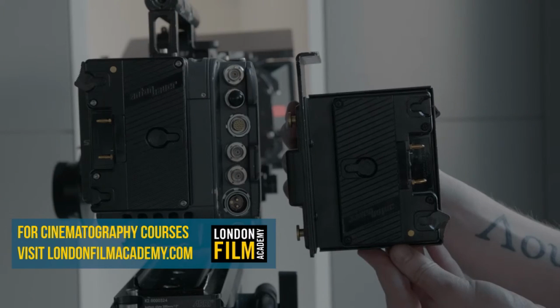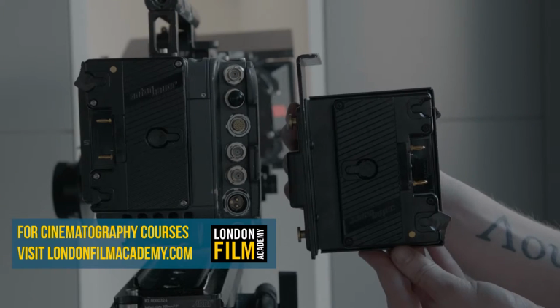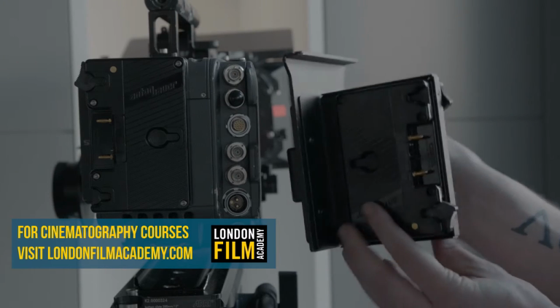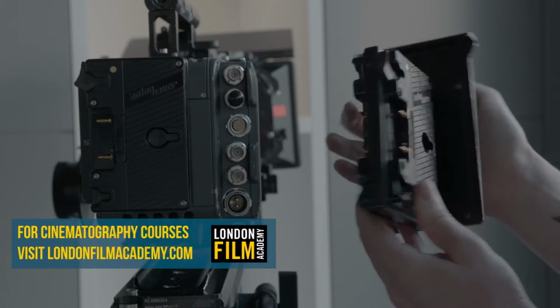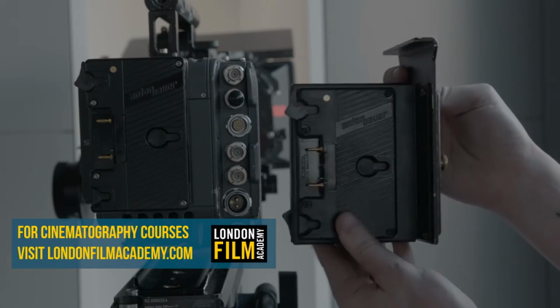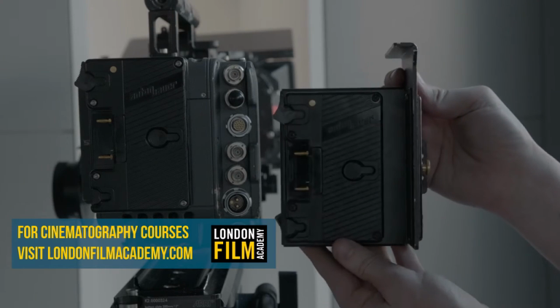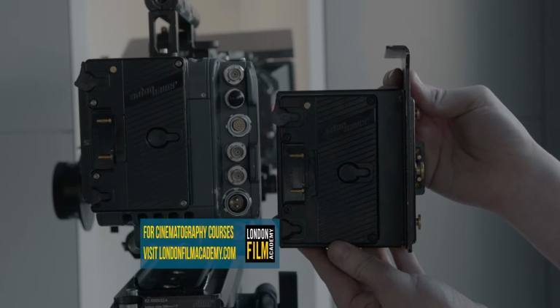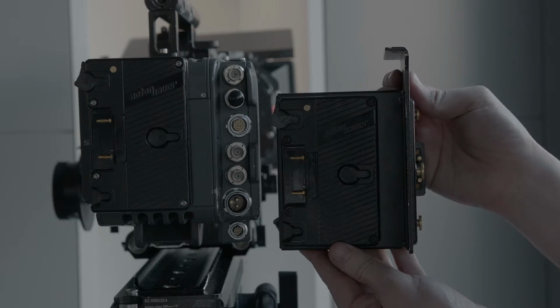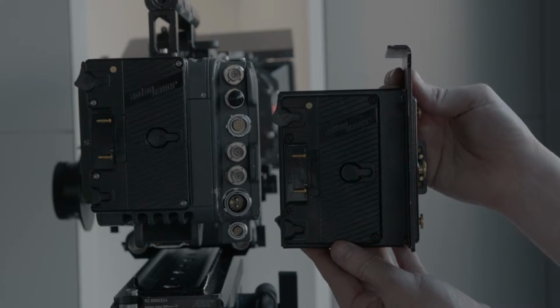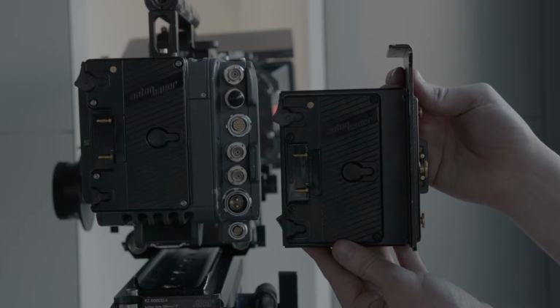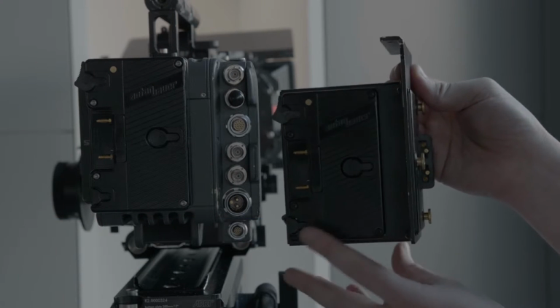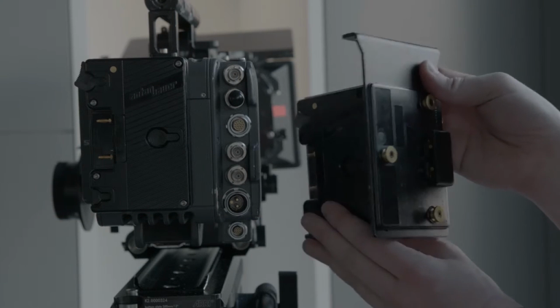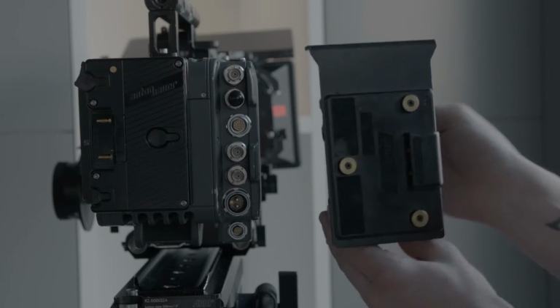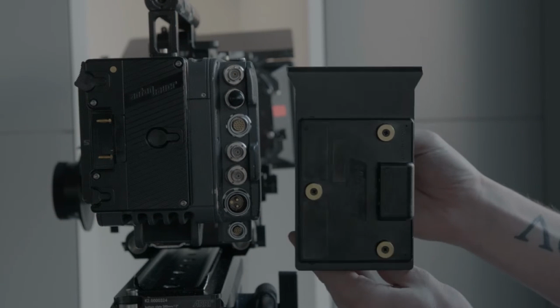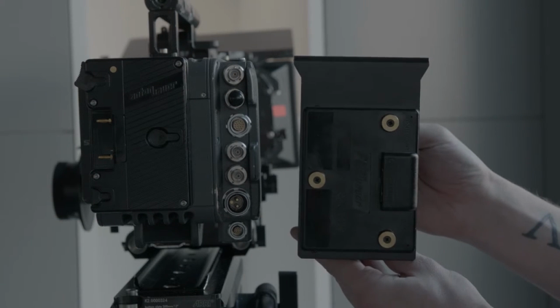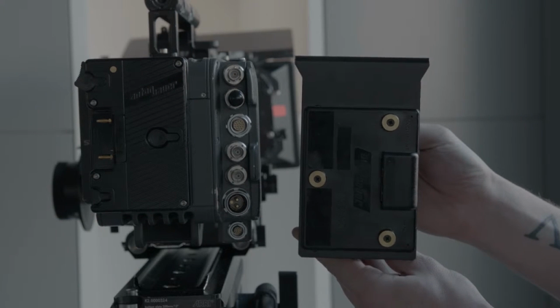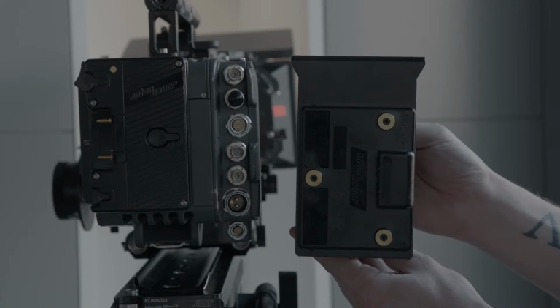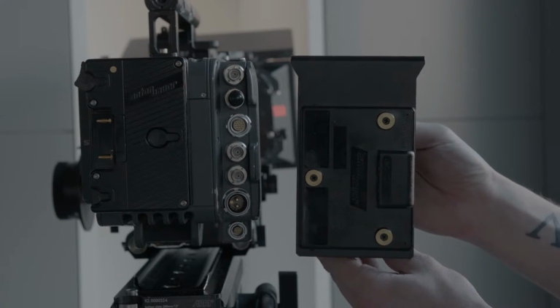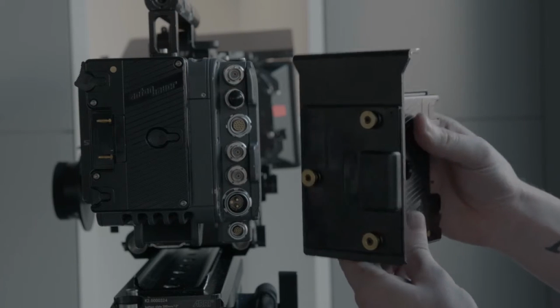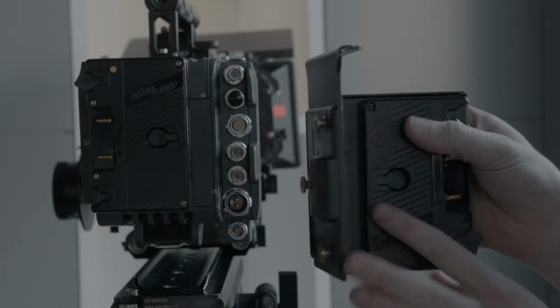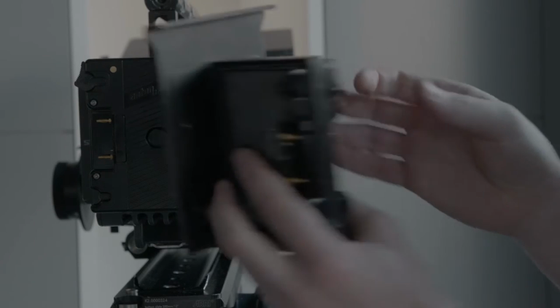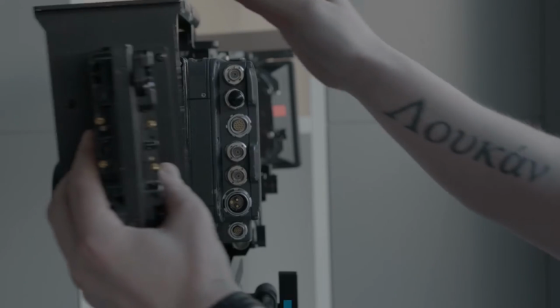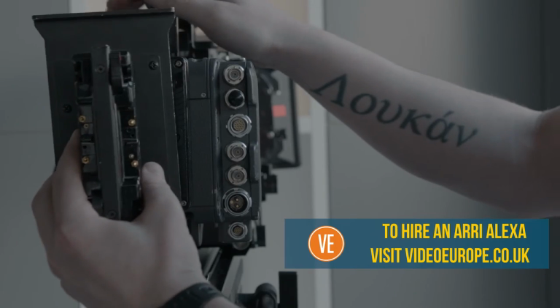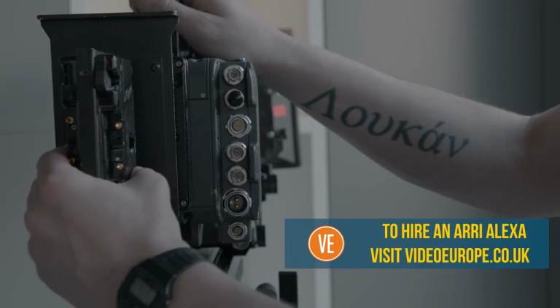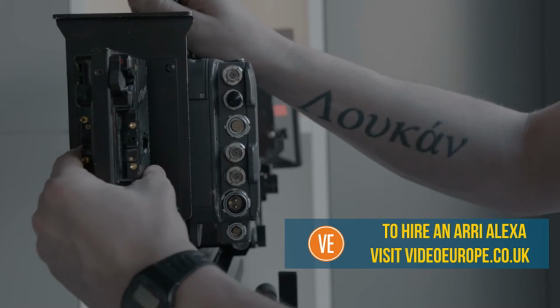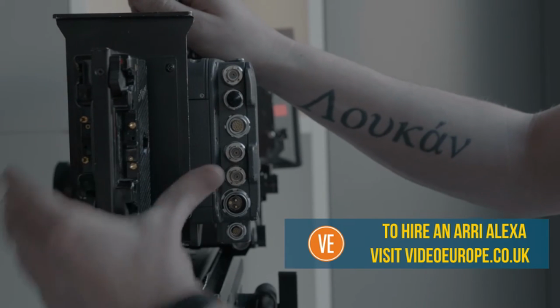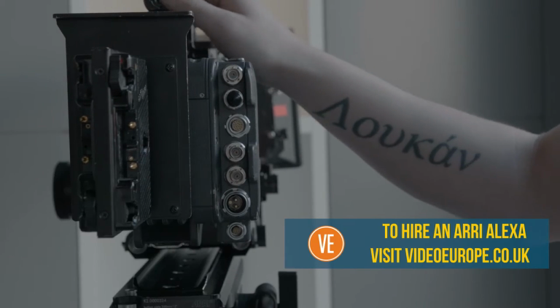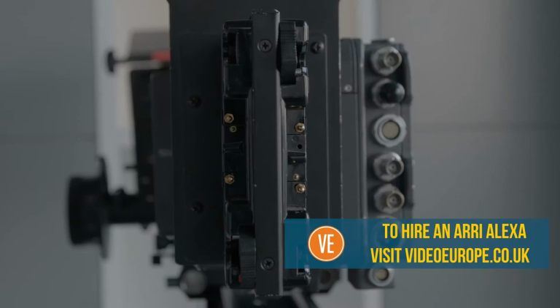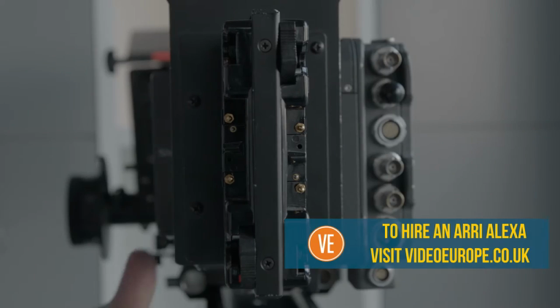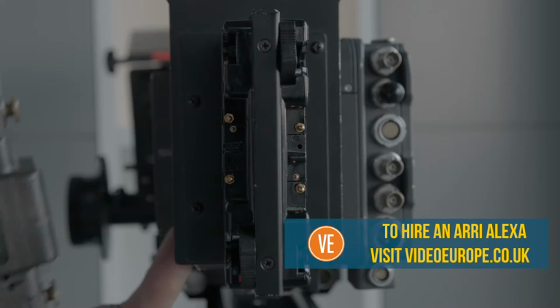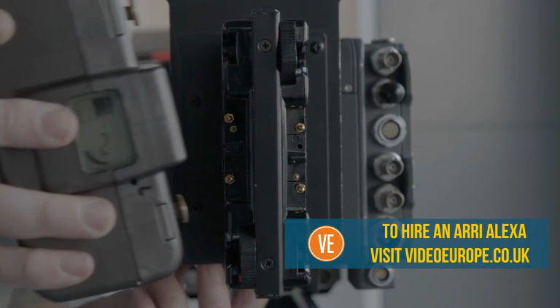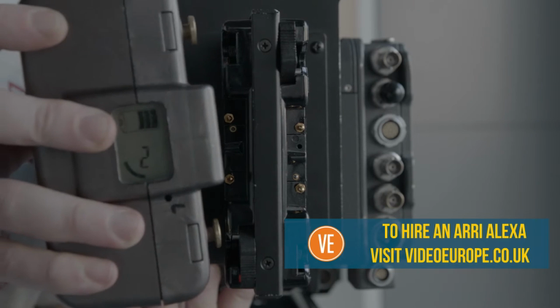To use two batteries, first attach the hot swap plate at the back of the camera. It clicks in the same as a battery. Then attach the batteries to the adapter.